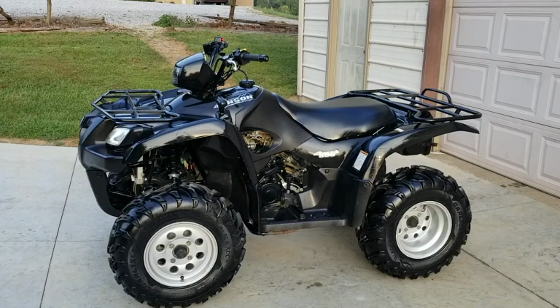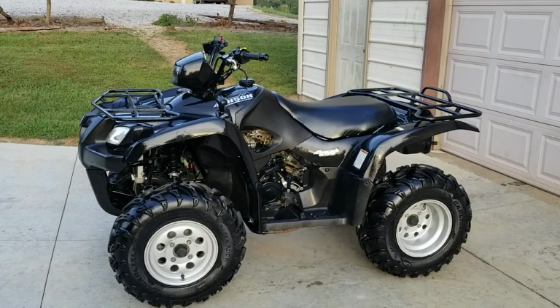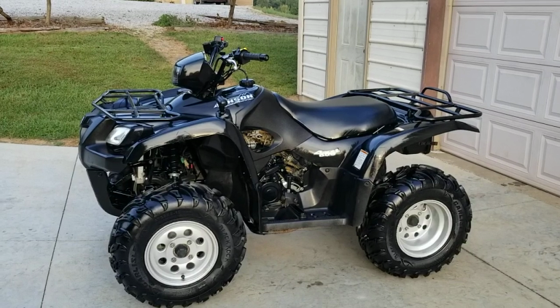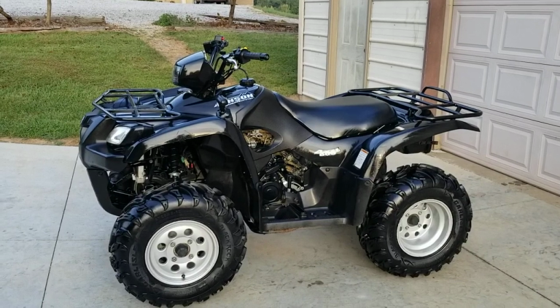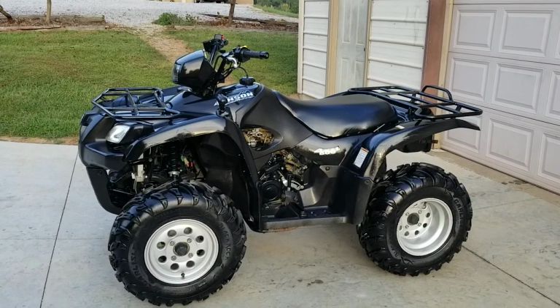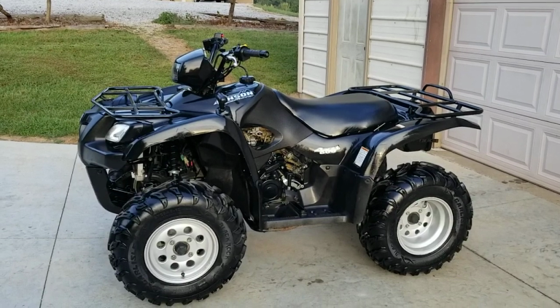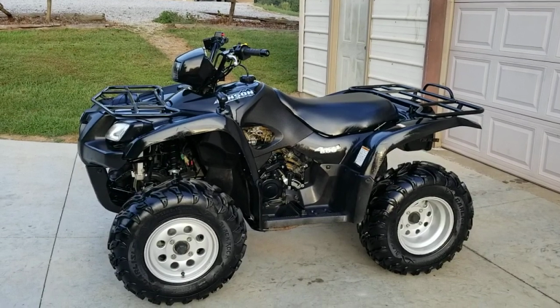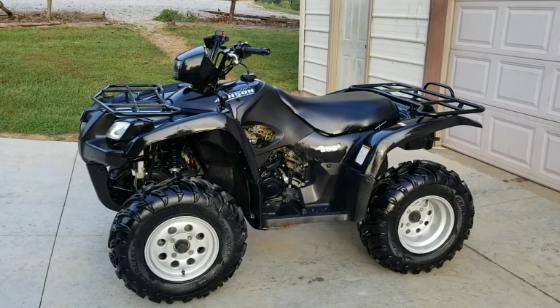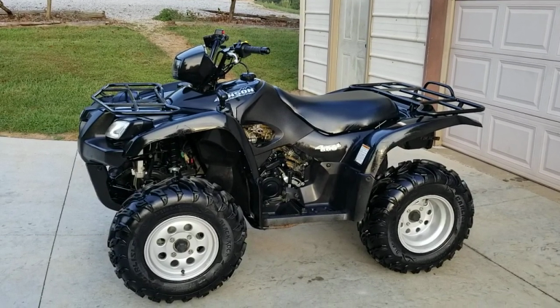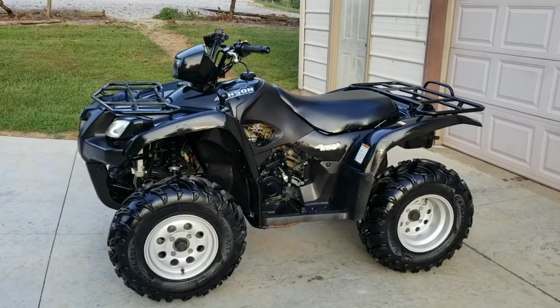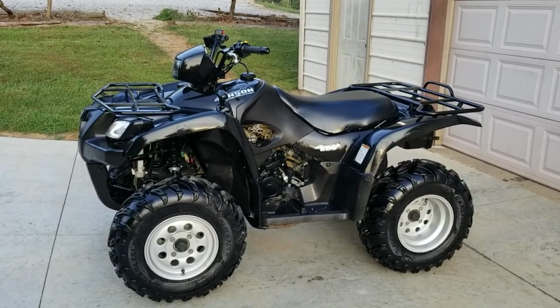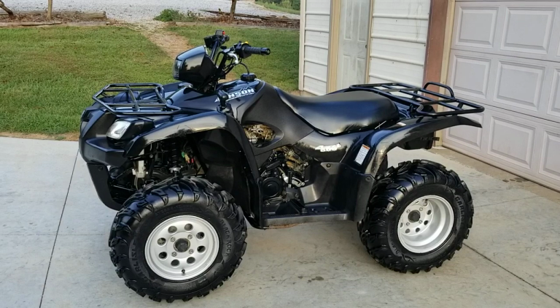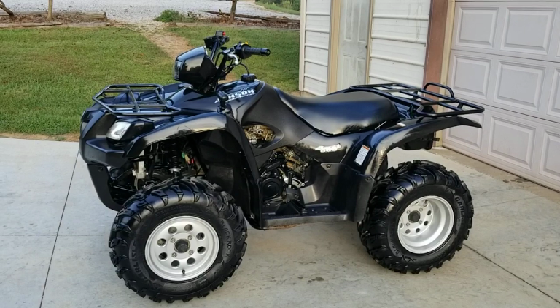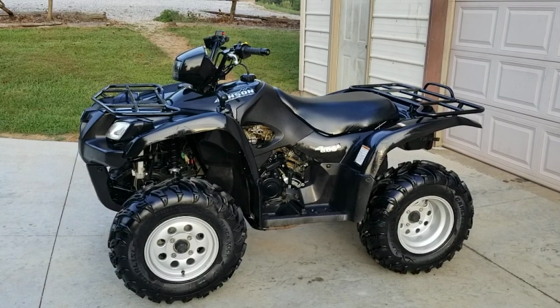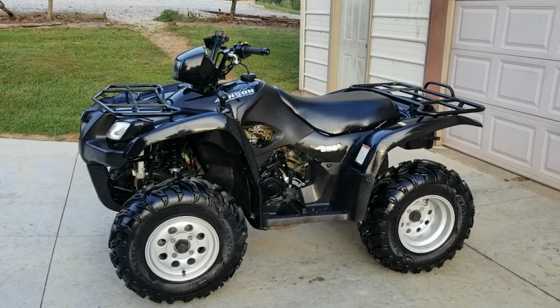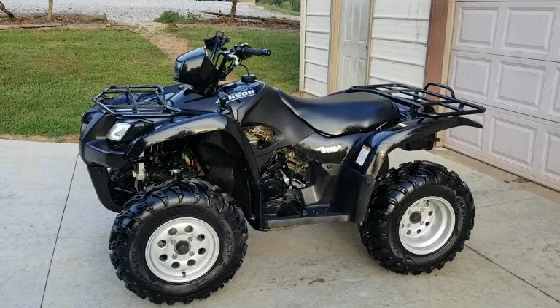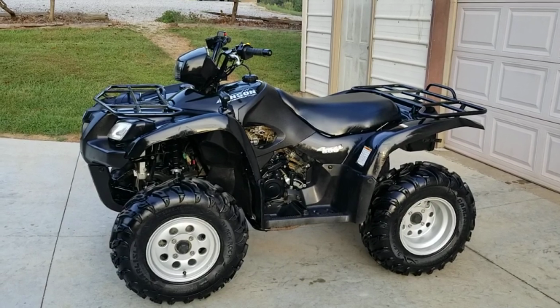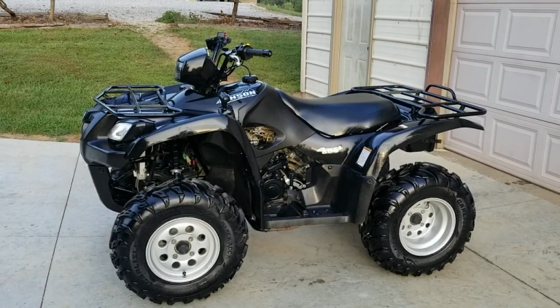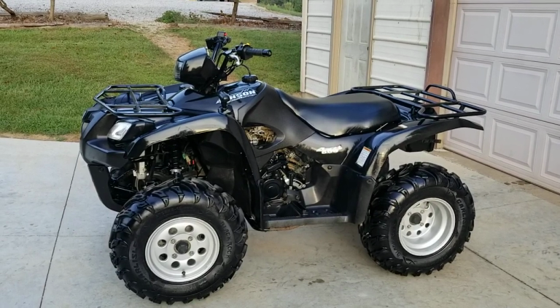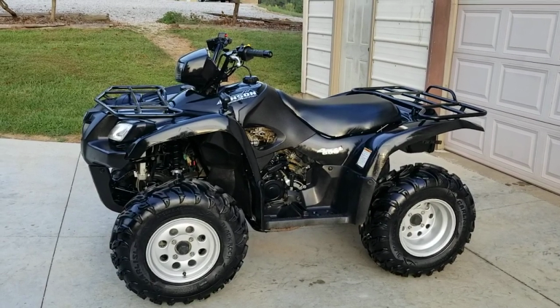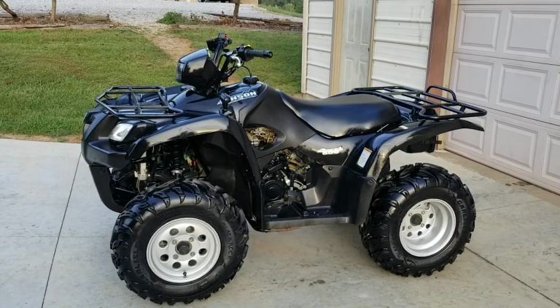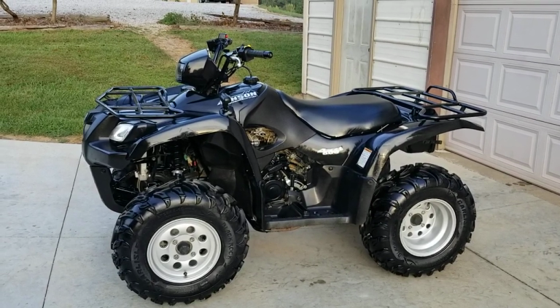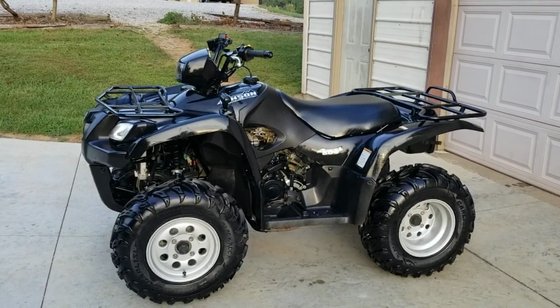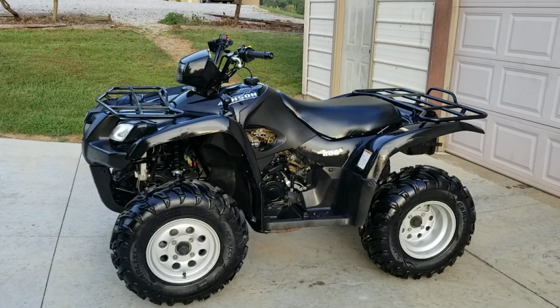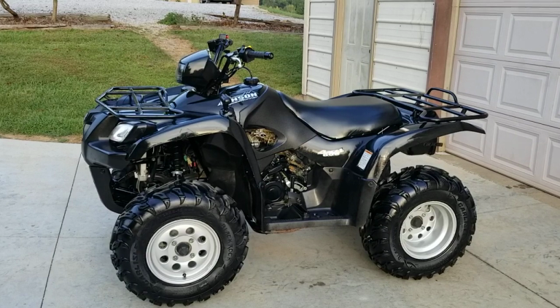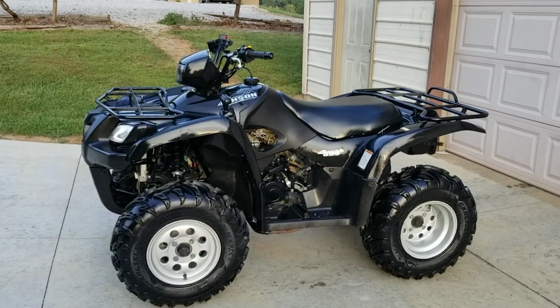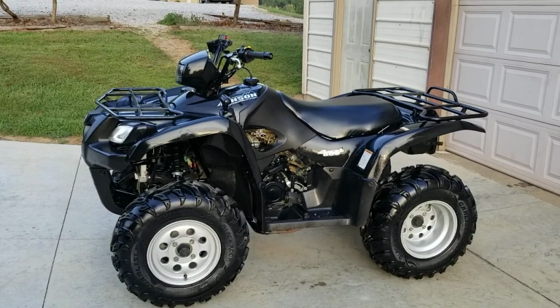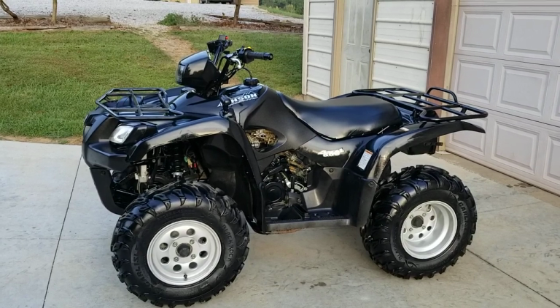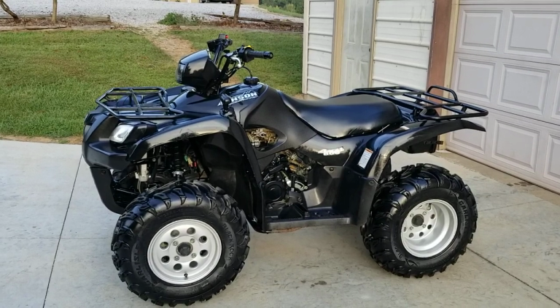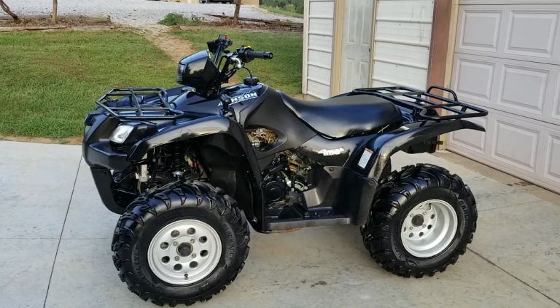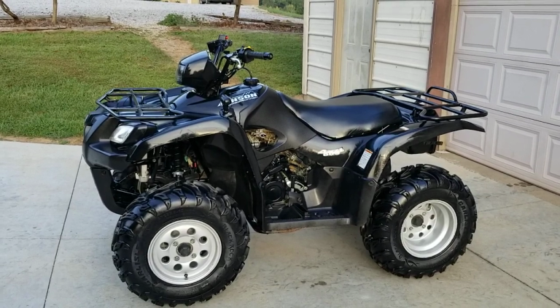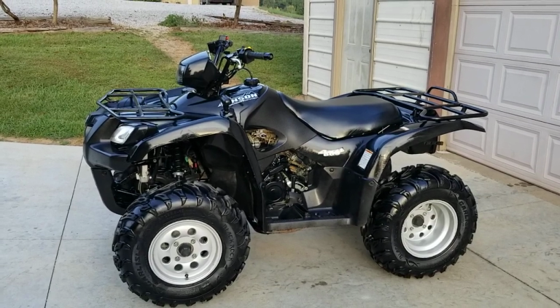Time for a walk-around video. This is a 2007 Suzuki Vinson 500 — a sweet quad. It's been taken care of and garage kept. You can see the plastics, racks, and foot wells are in really good condition.